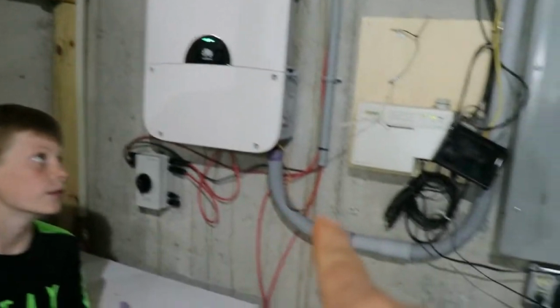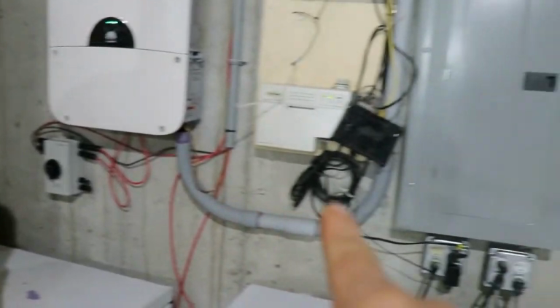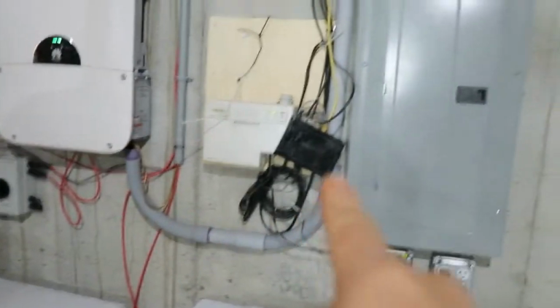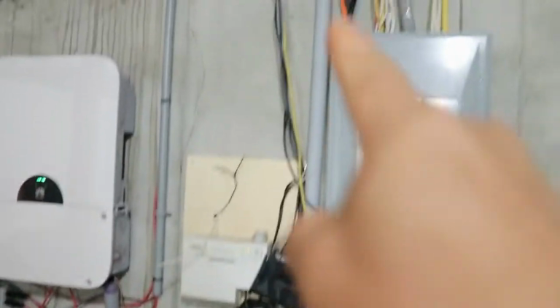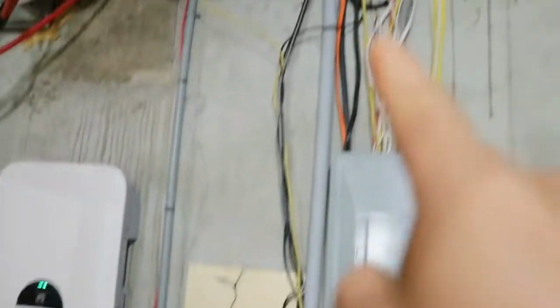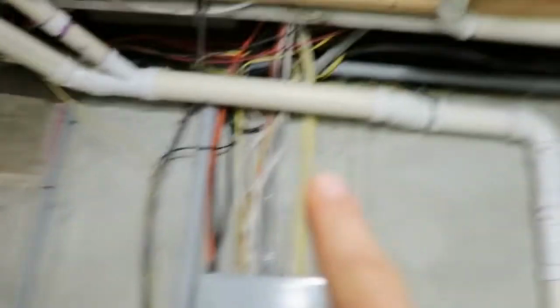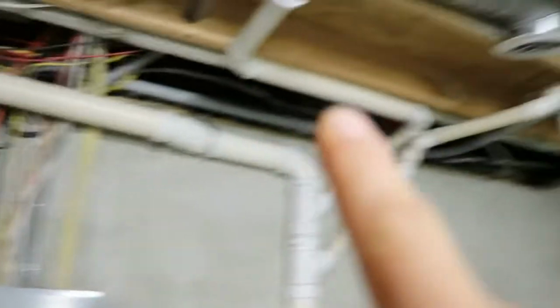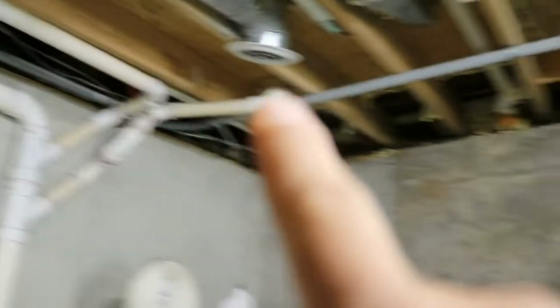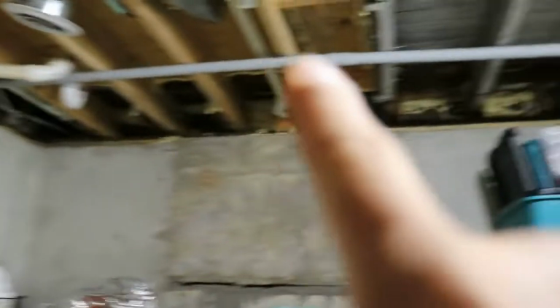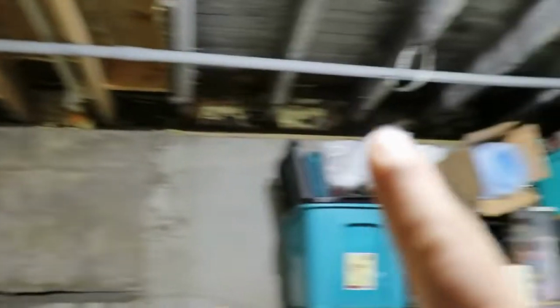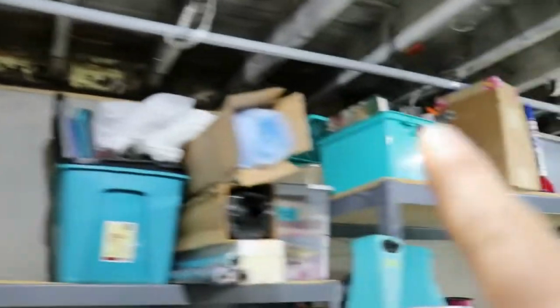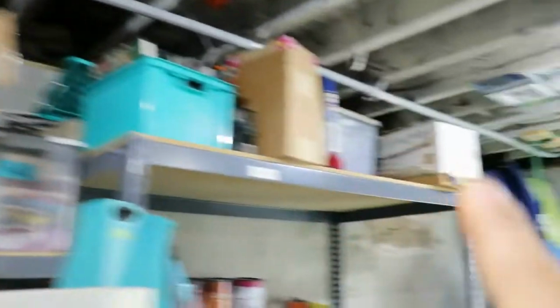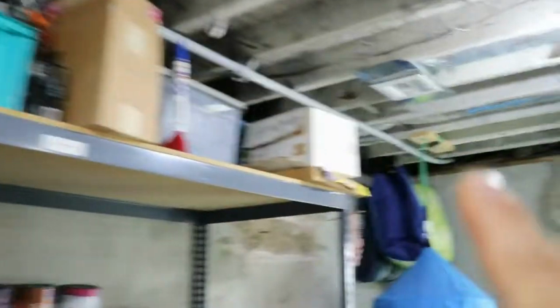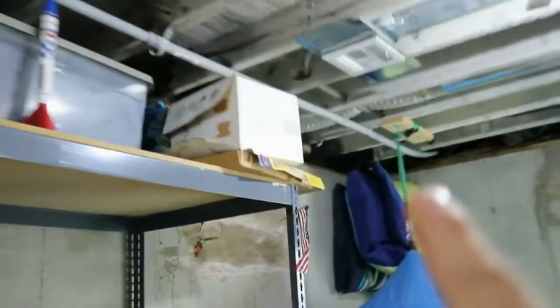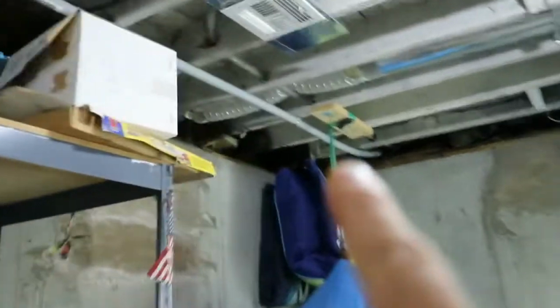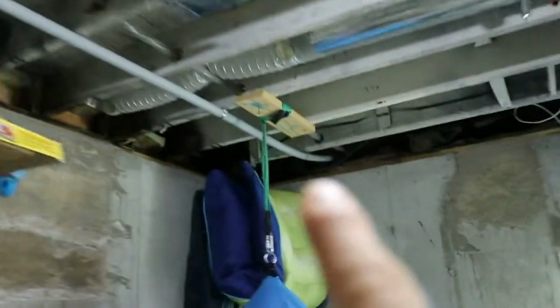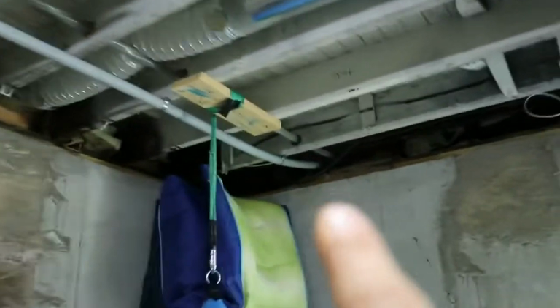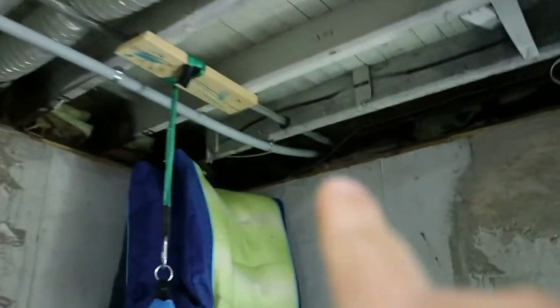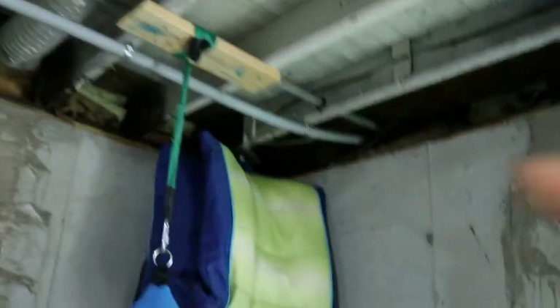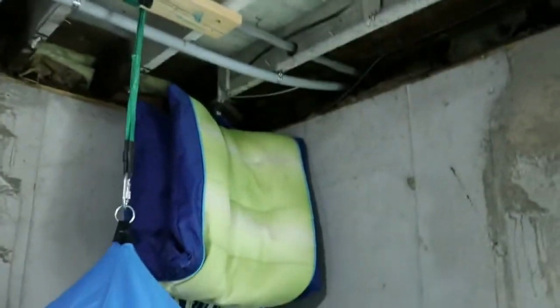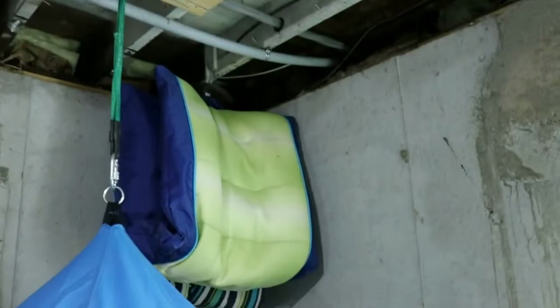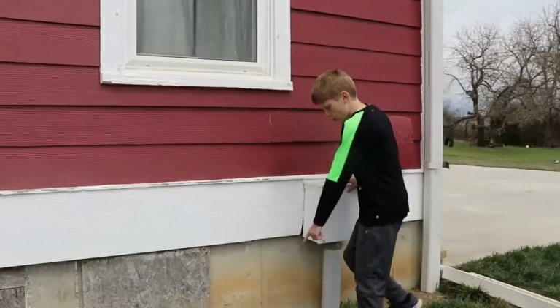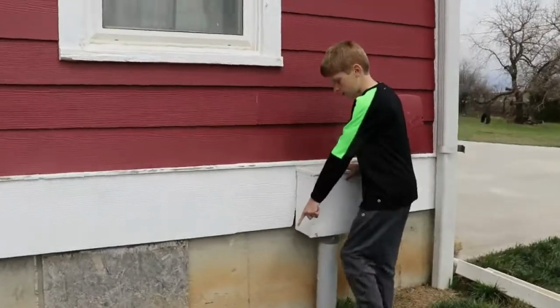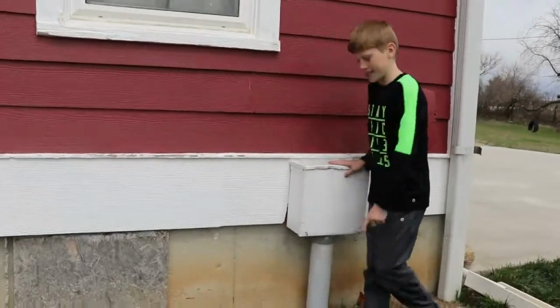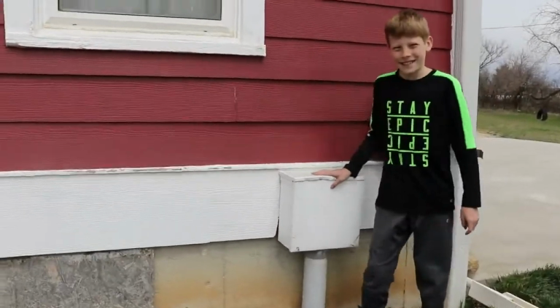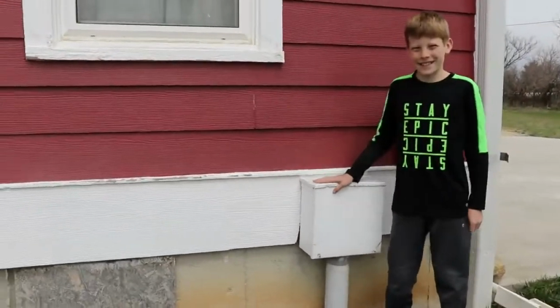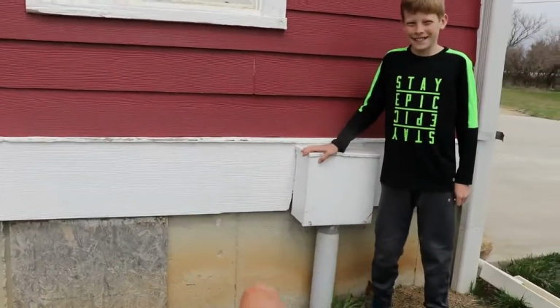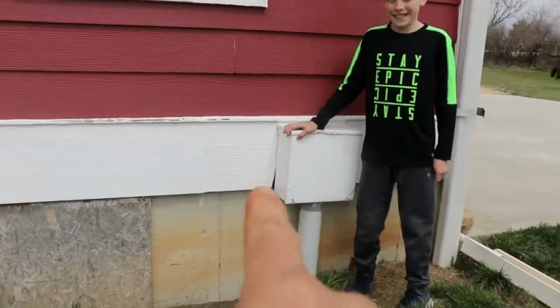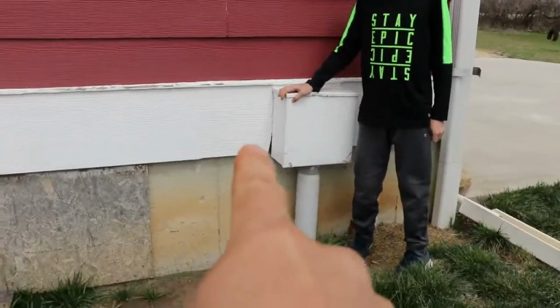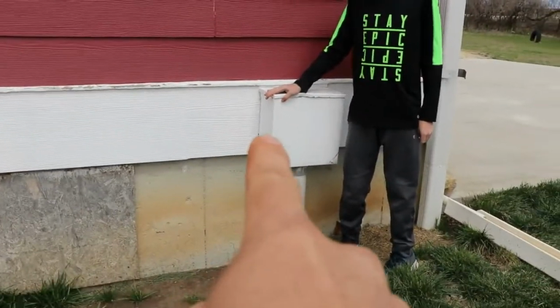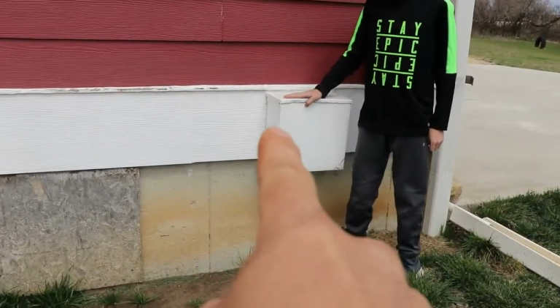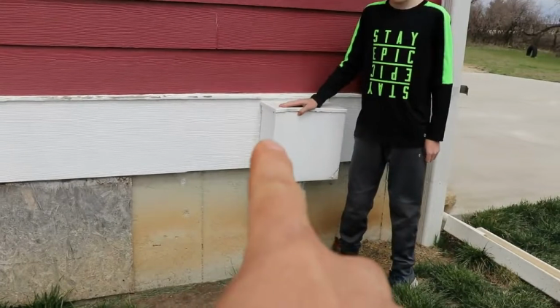It runs up there, runs over there, coming out over here — we almost have power but not yet. It runs over here, runs out, and then it heads outside. It's coming out of here, right there — a big line.